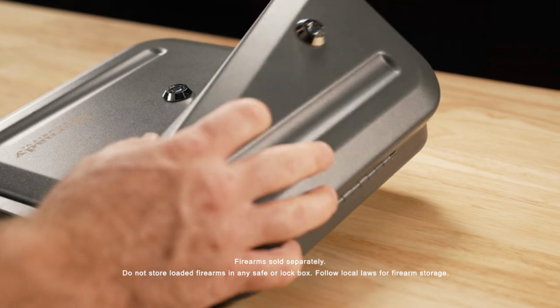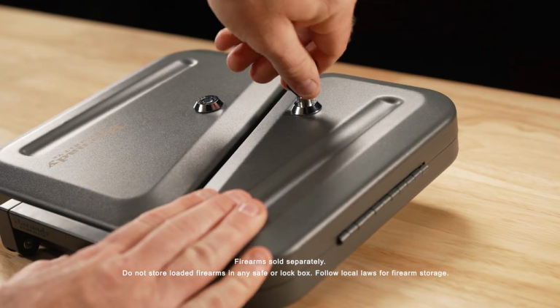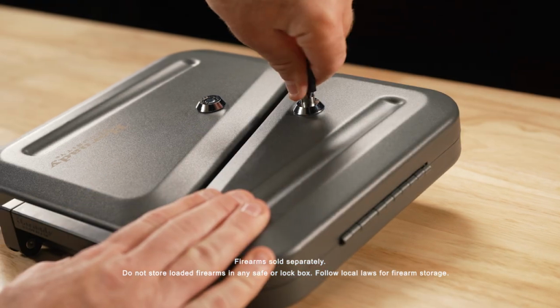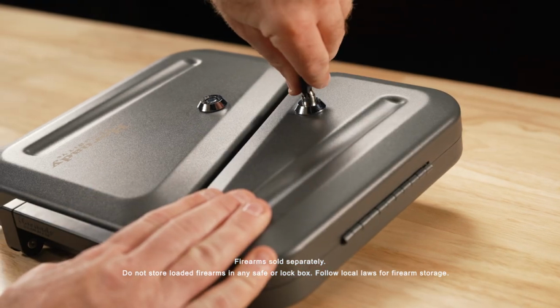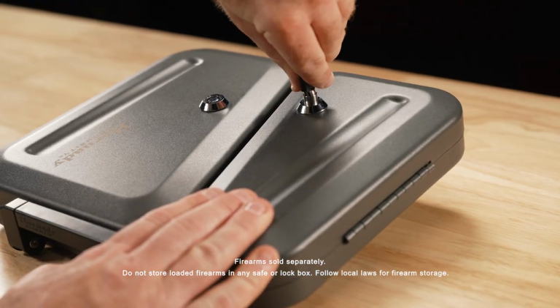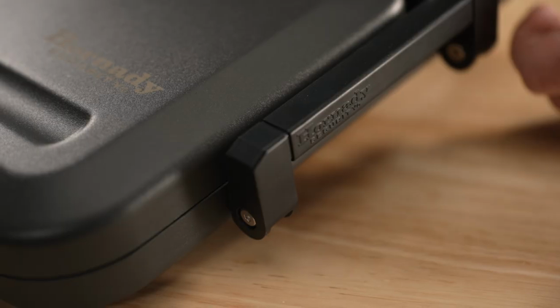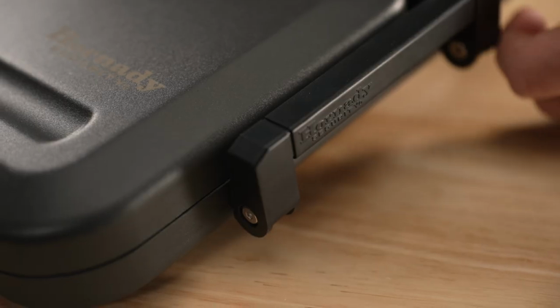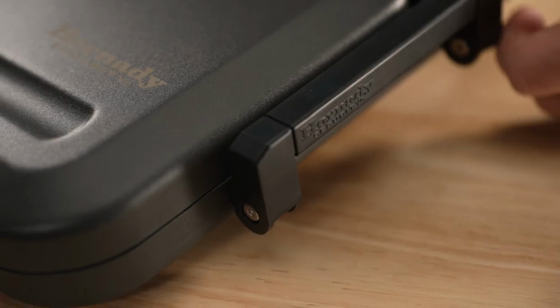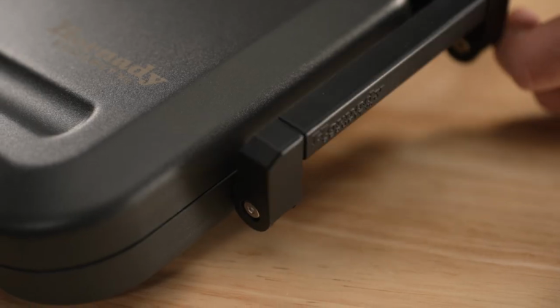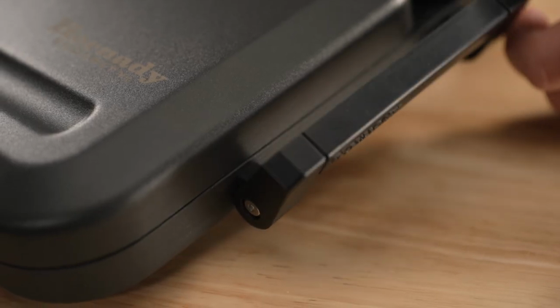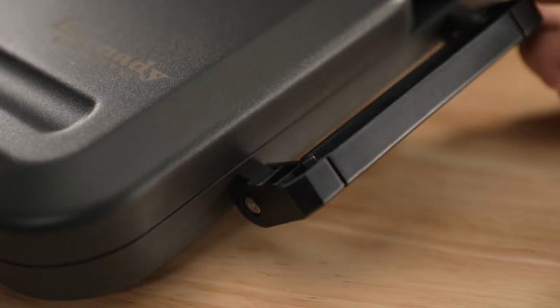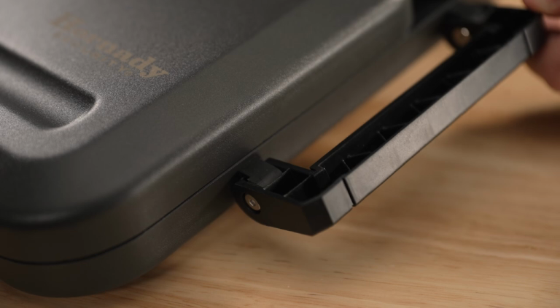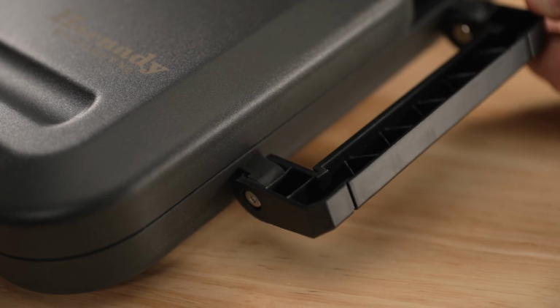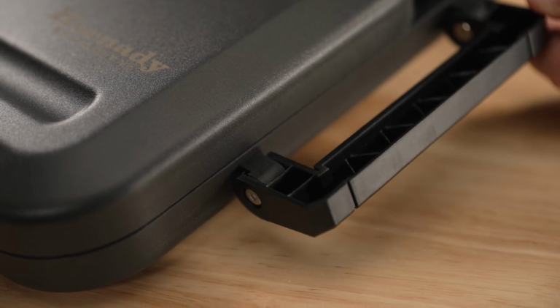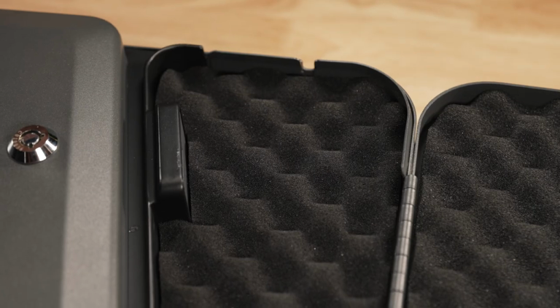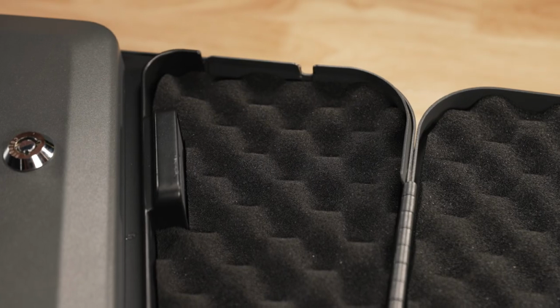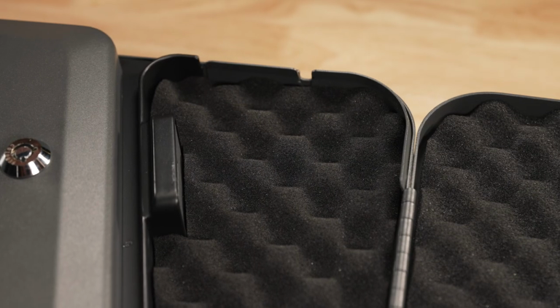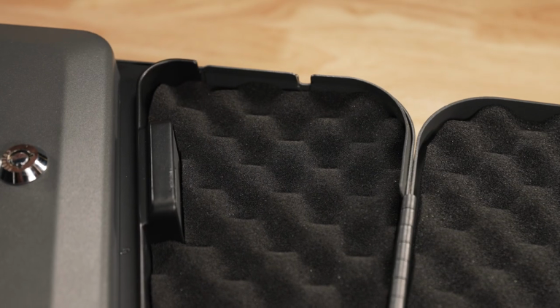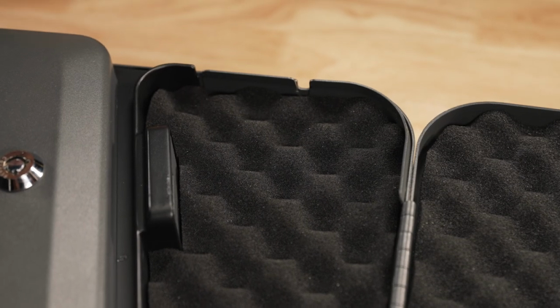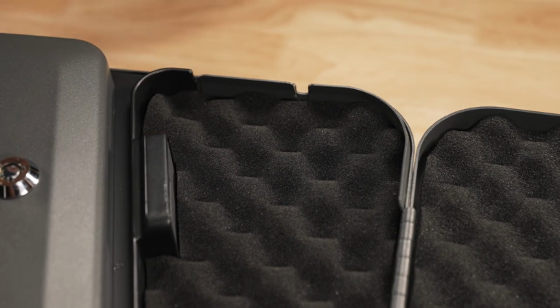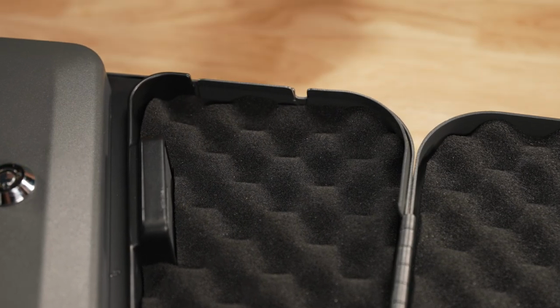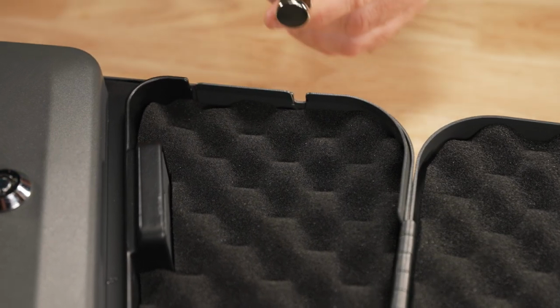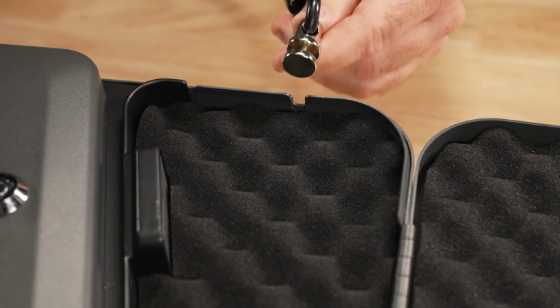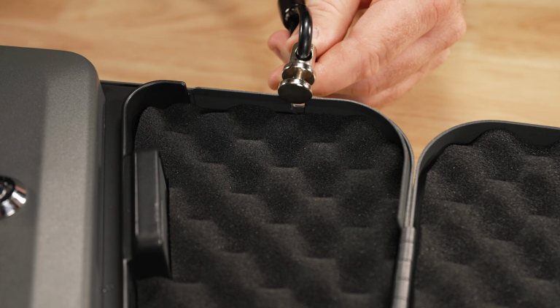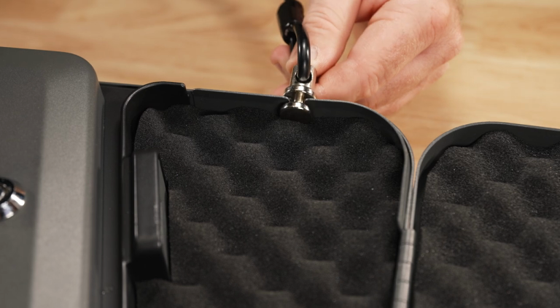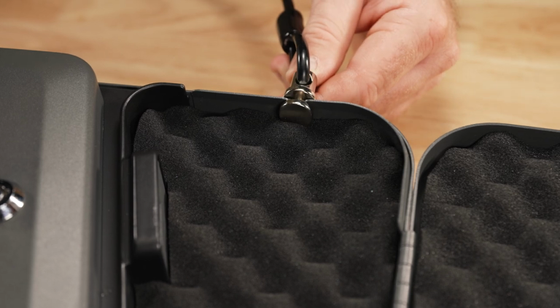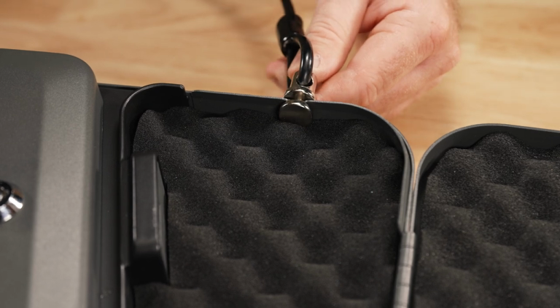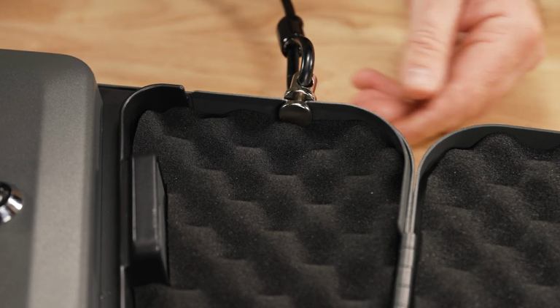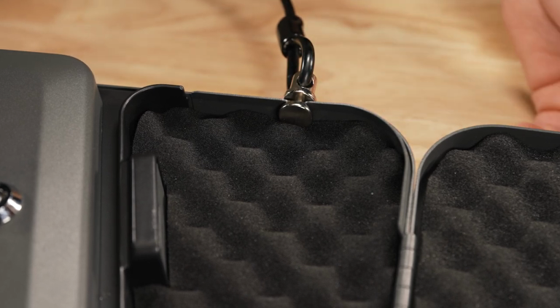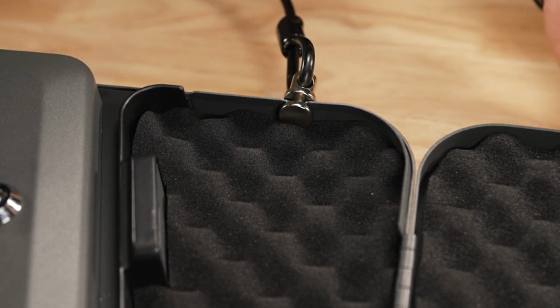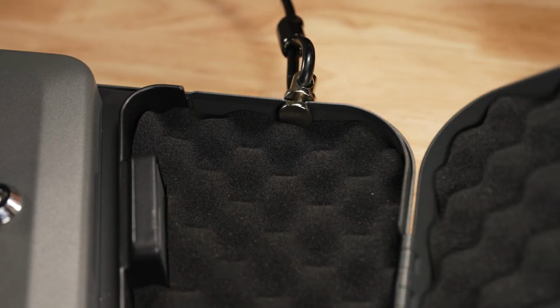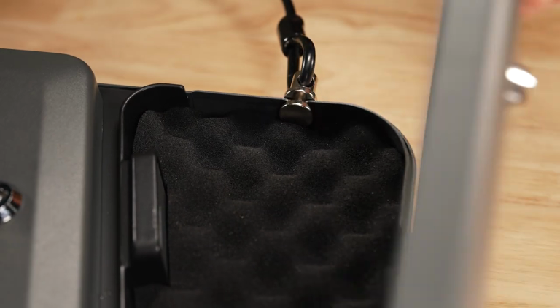On-the-go secure storage has never been easier with the integrated folding carry handle. All Hornady Security Lockboxes come with a heavy-duty 1,500-pound rated steel cable that secures to any stationary object.